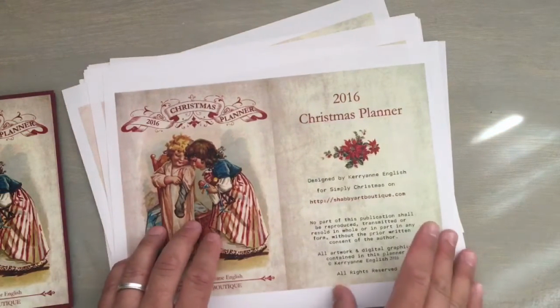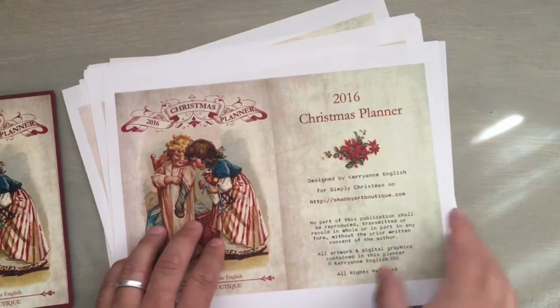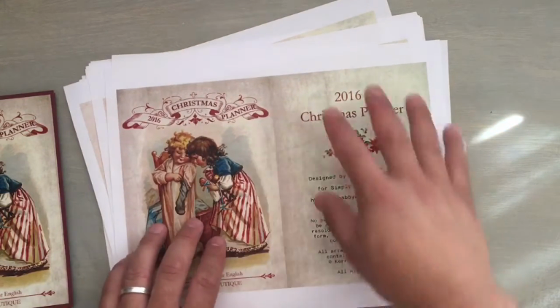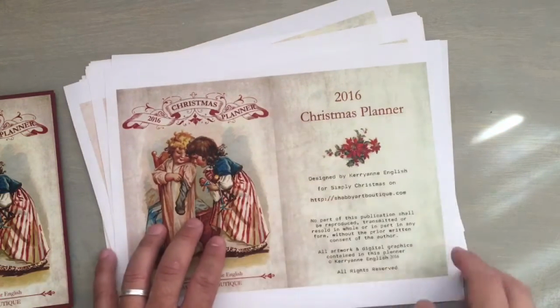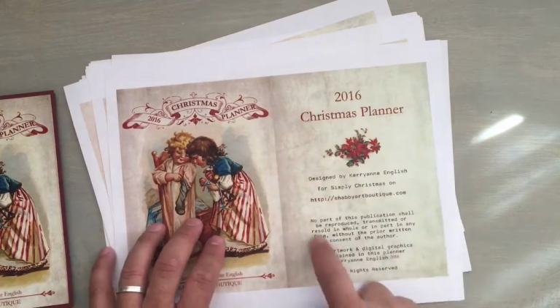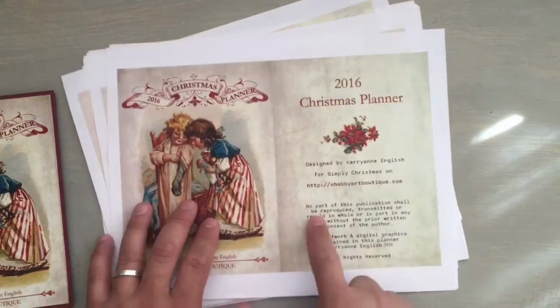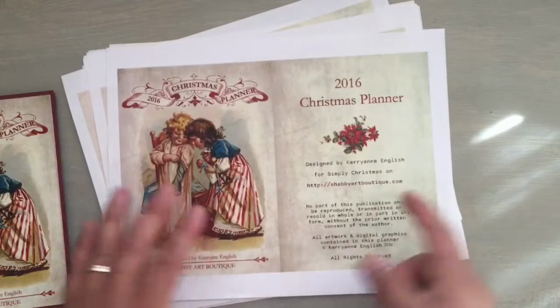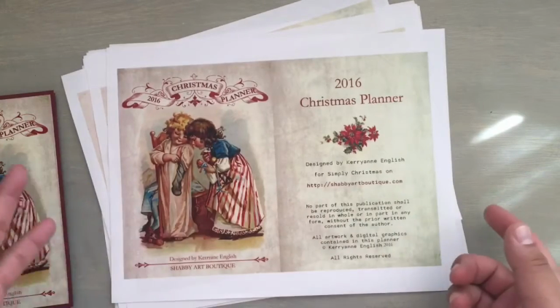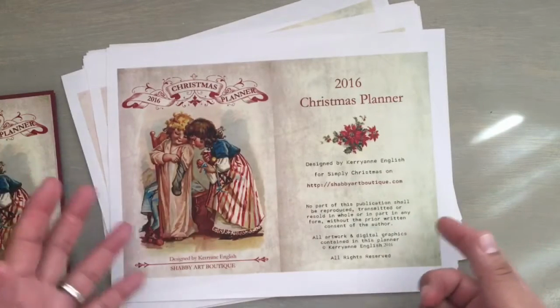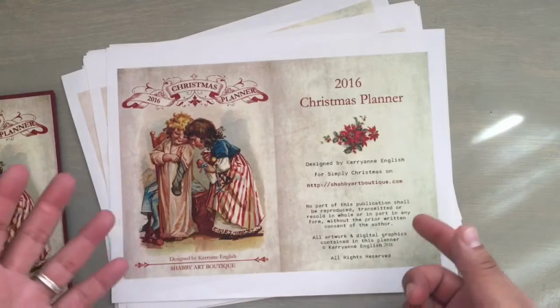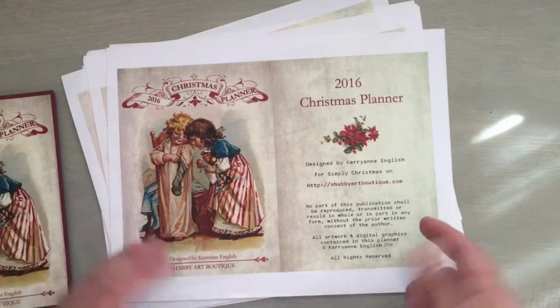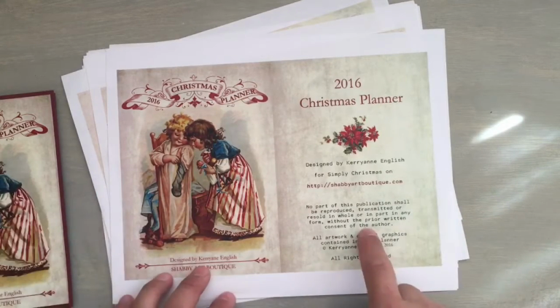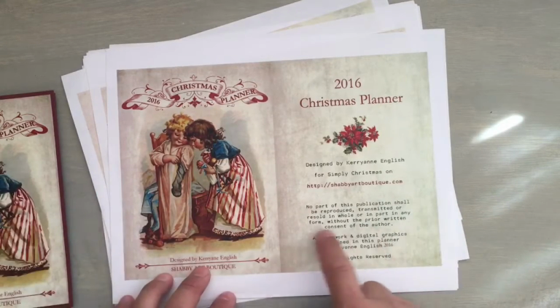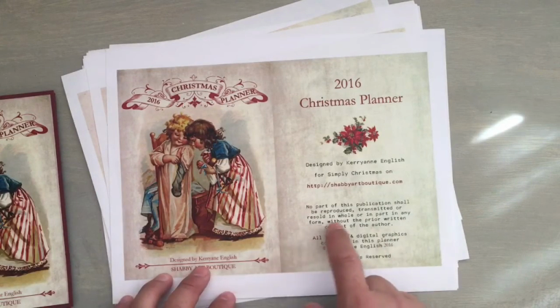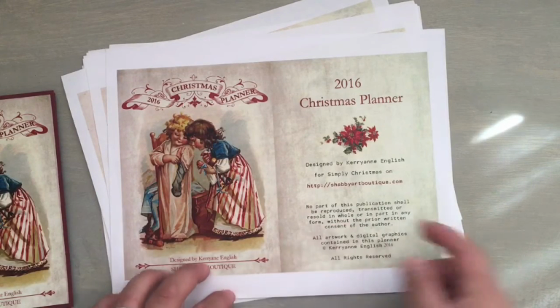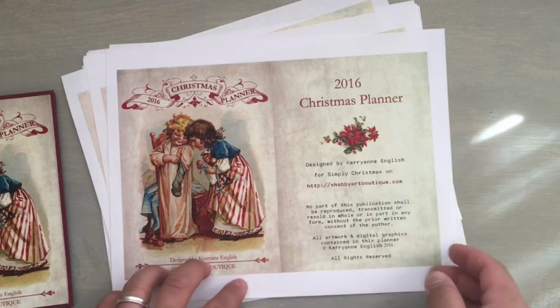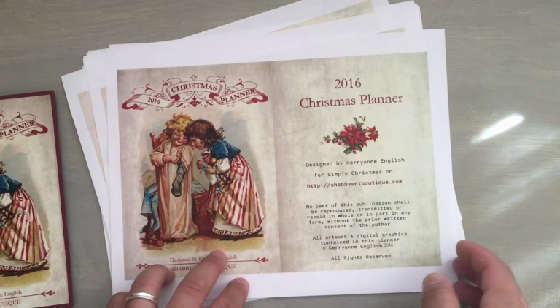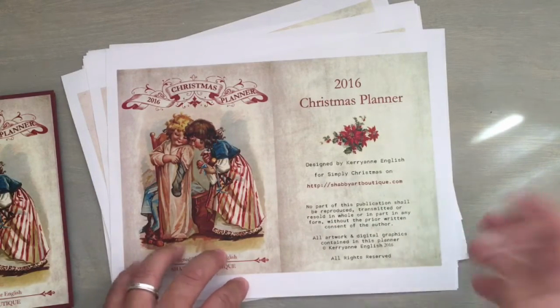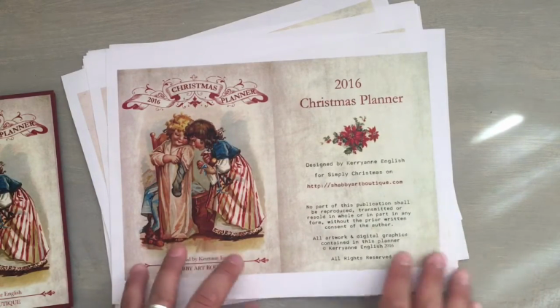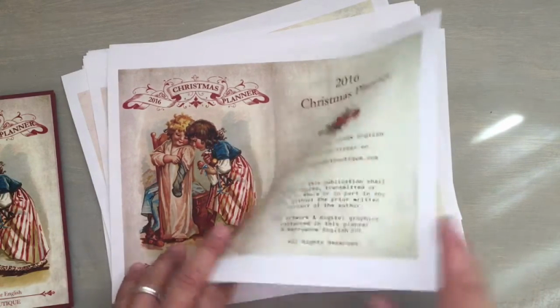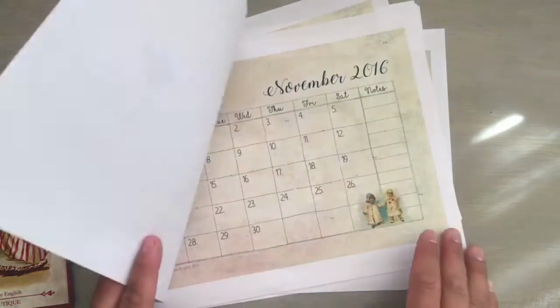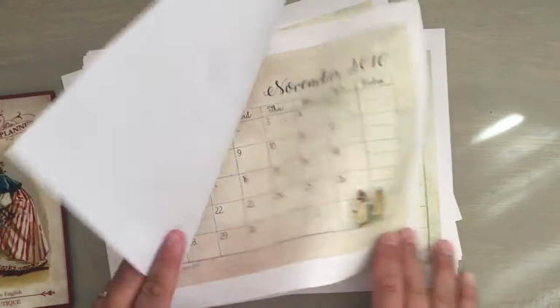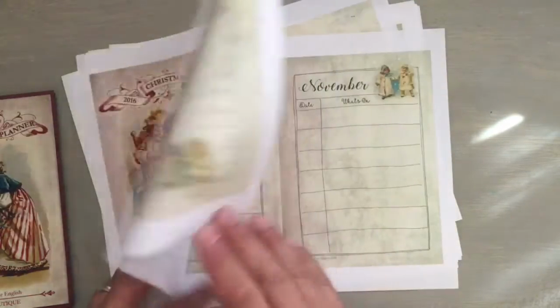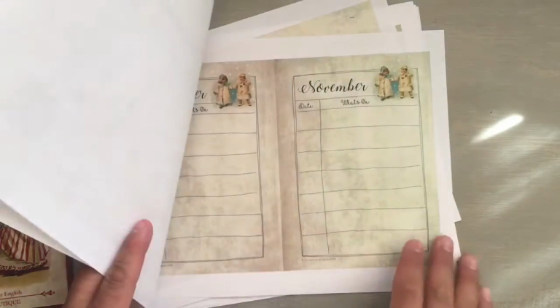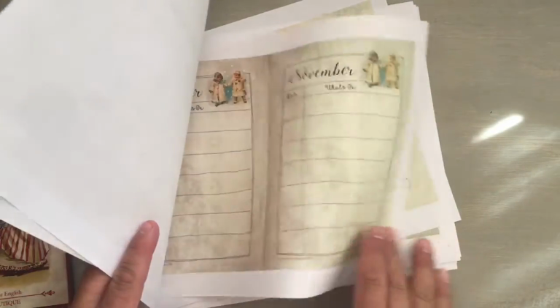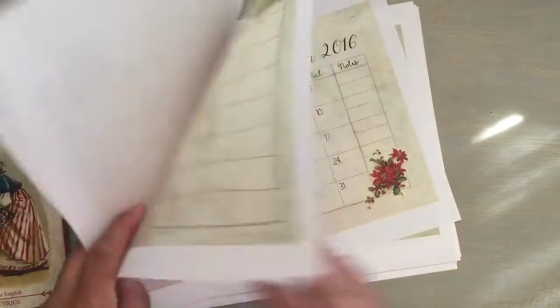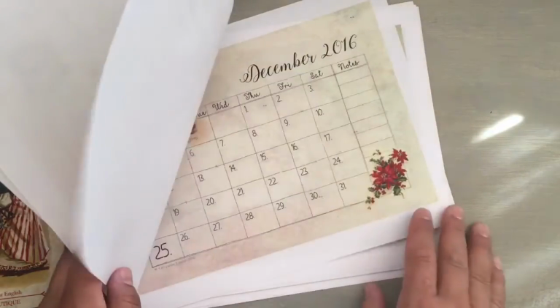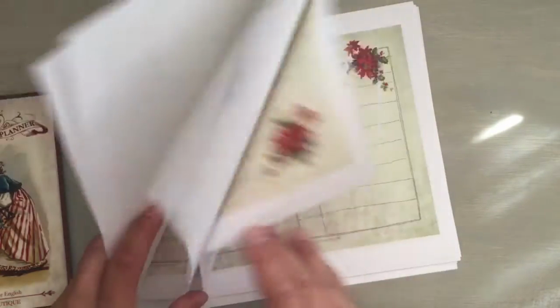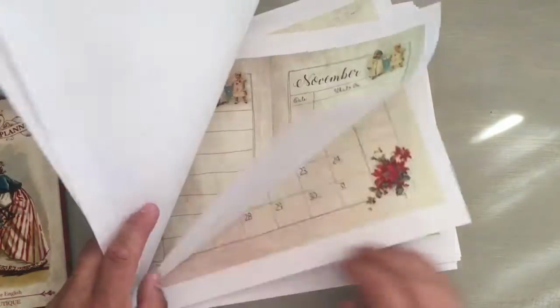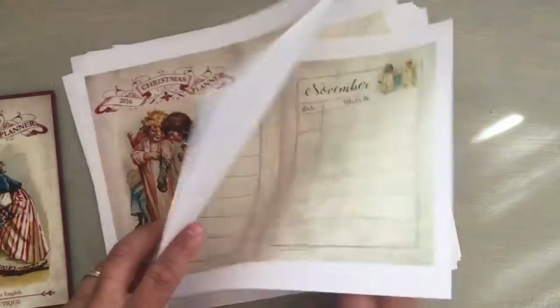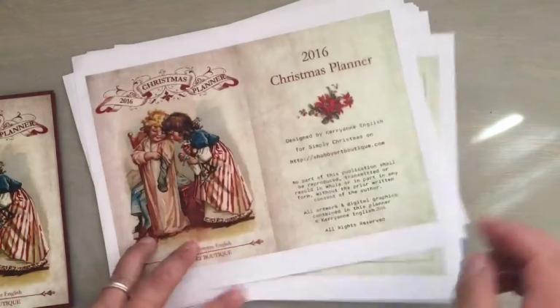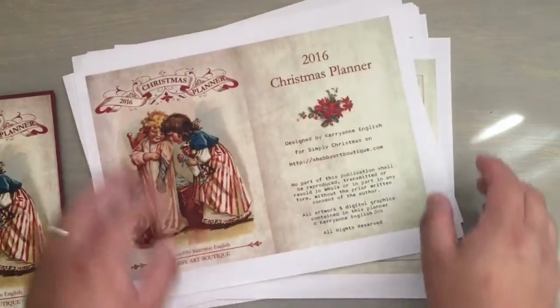Like I said, this is the planner, and it has all the information. It says no part of this publication shall be reproduced, transmitted, or resold in whole or in part. So don't use these — don't resell these. That's why I only make them for my friends and family.